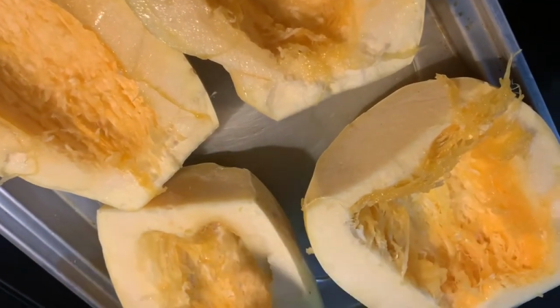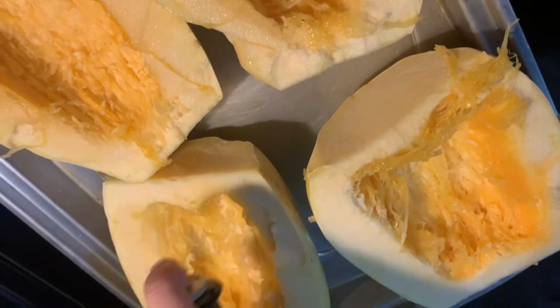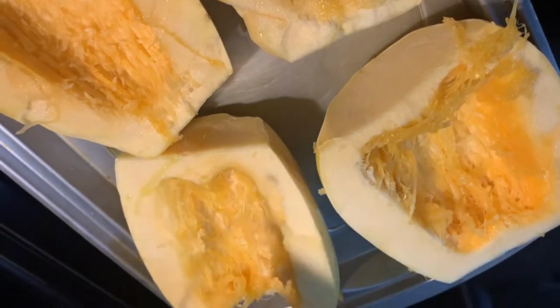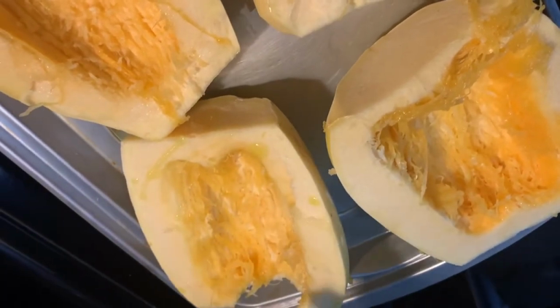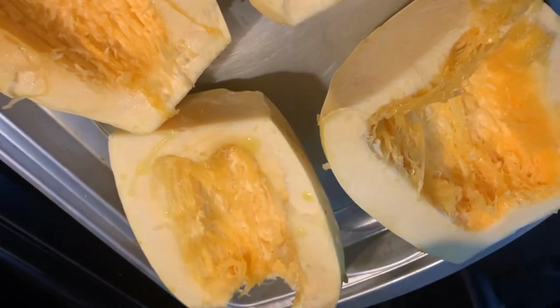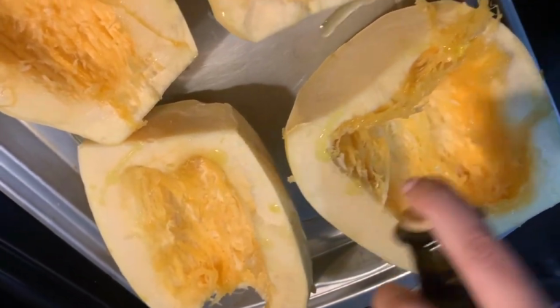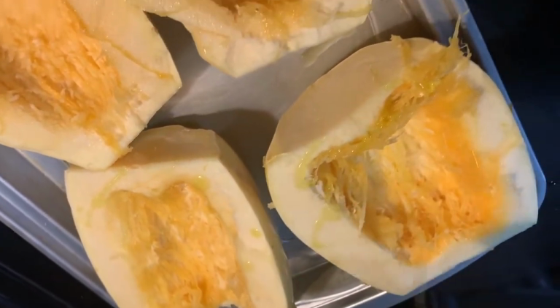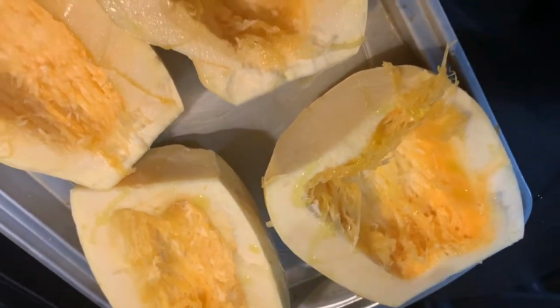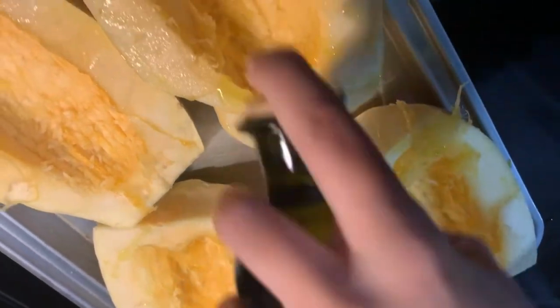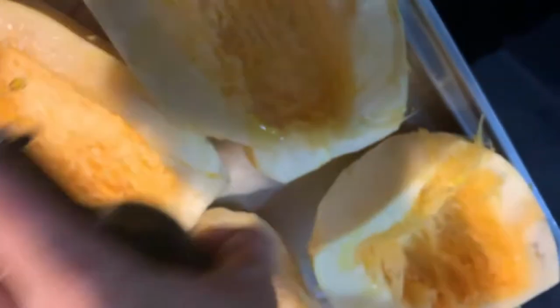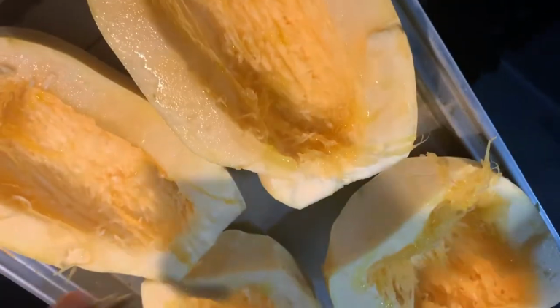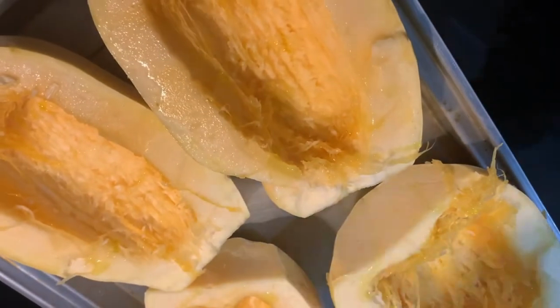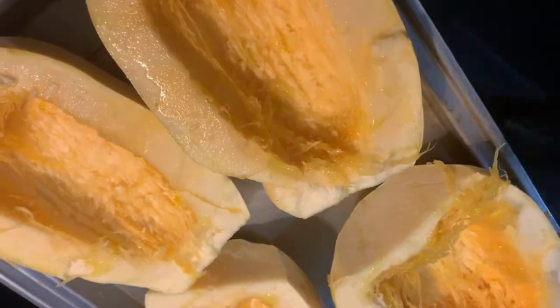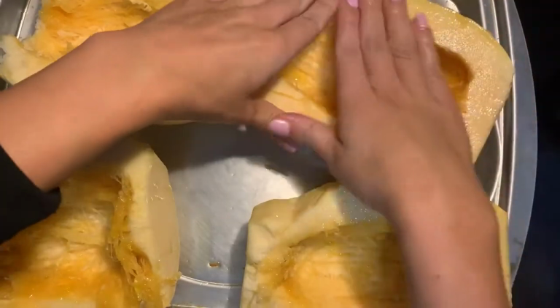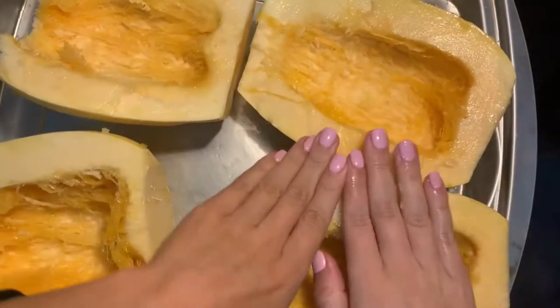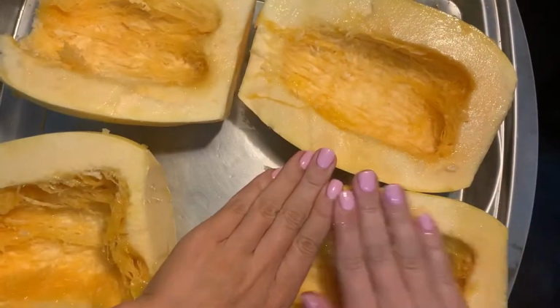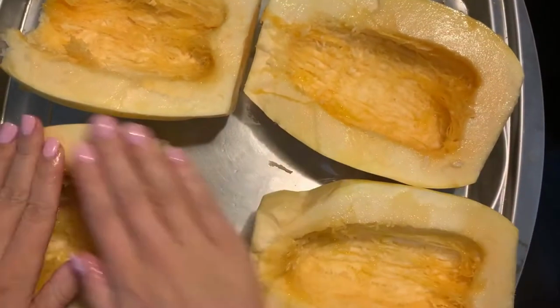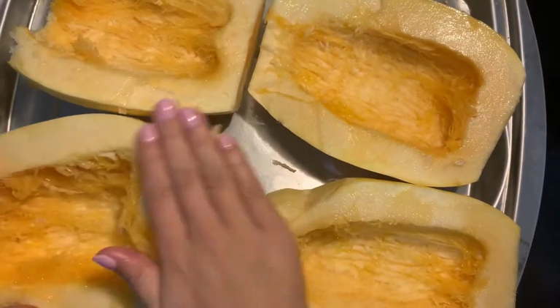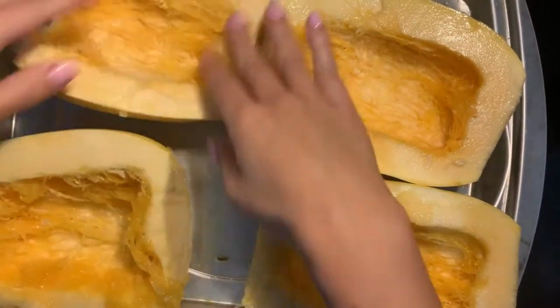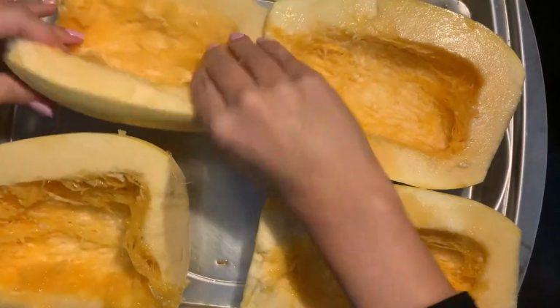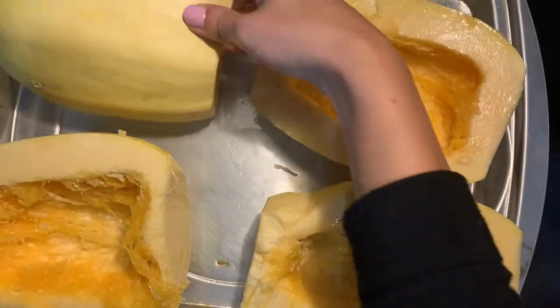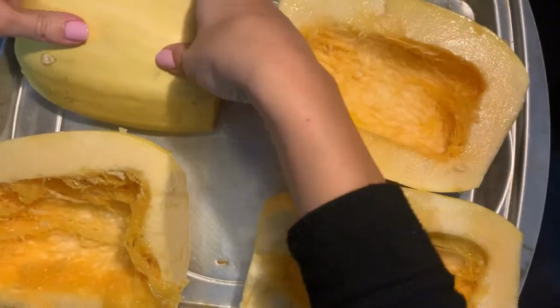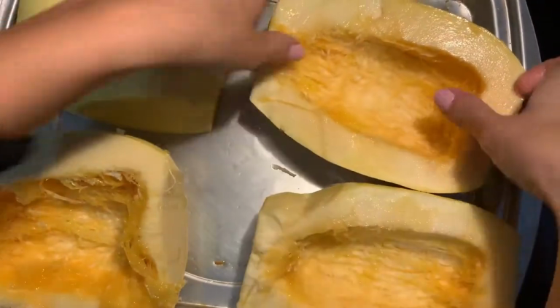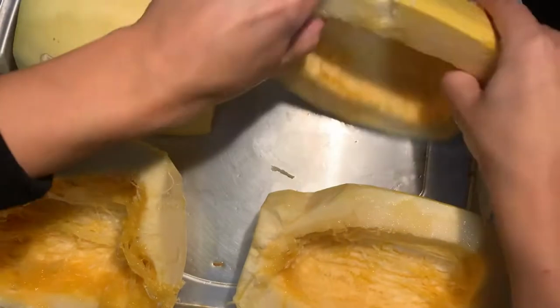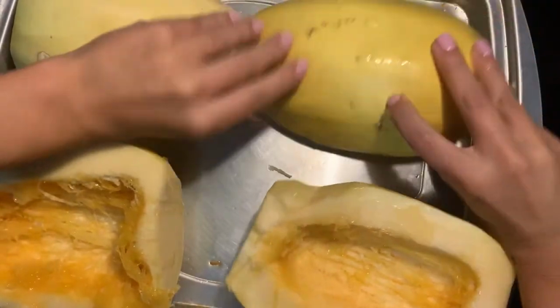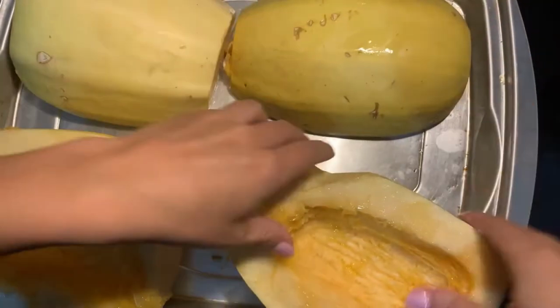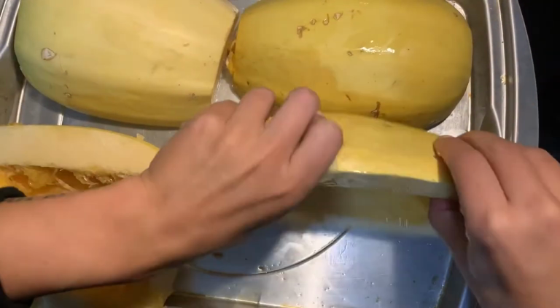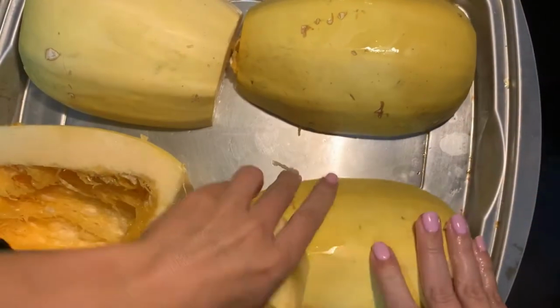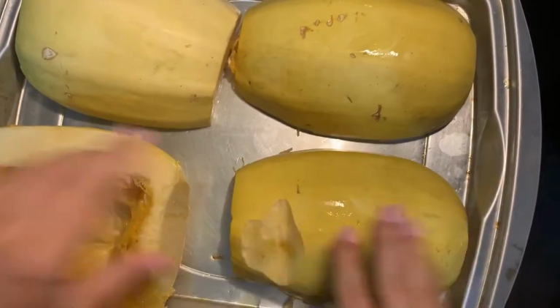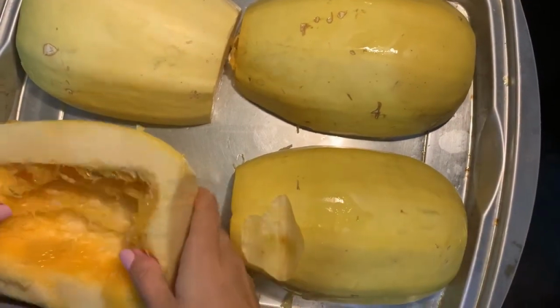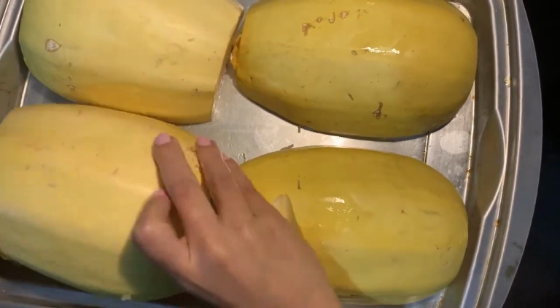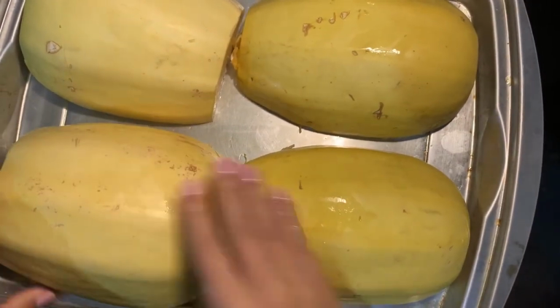Now drizzle a little bit of olive oil over top of your spaghetti squash, just enough to cover it, and then massage it in gently. Flip the spaghetti squash face down on your baking sheet.